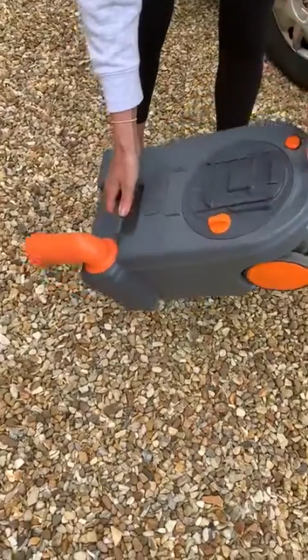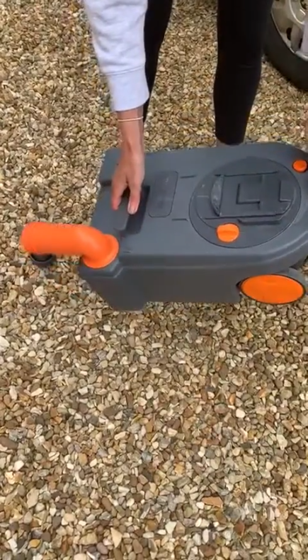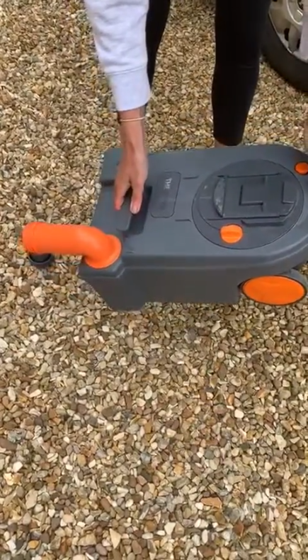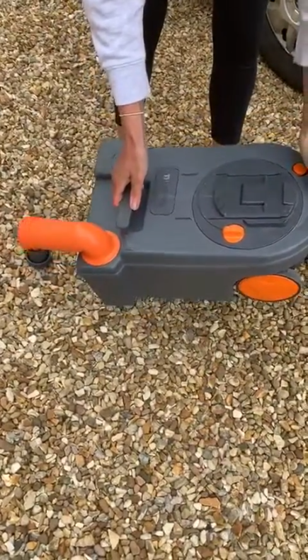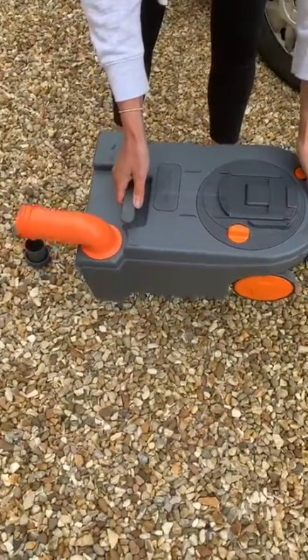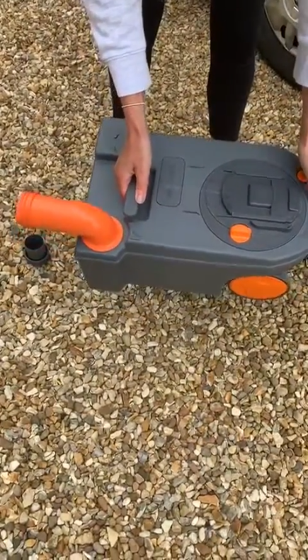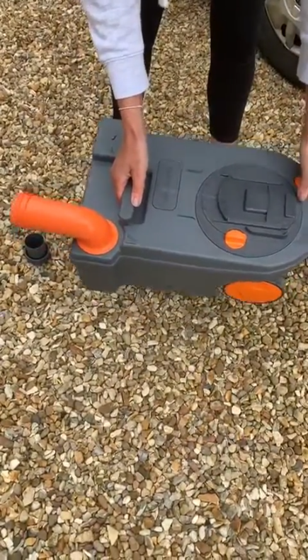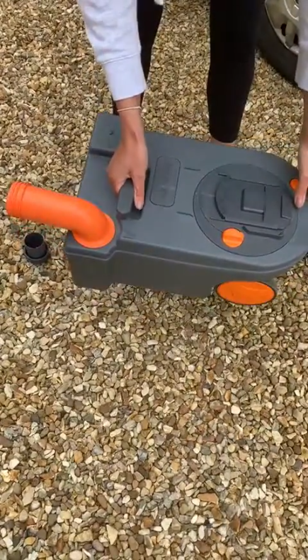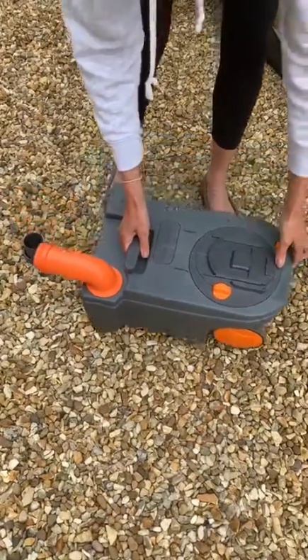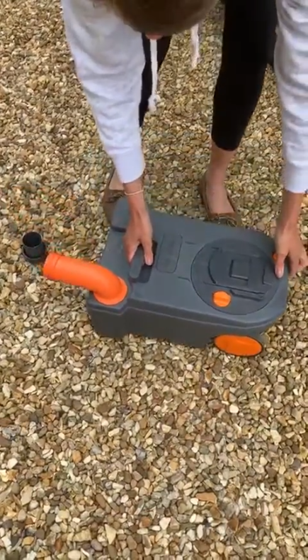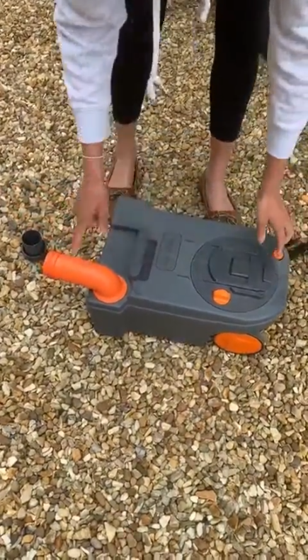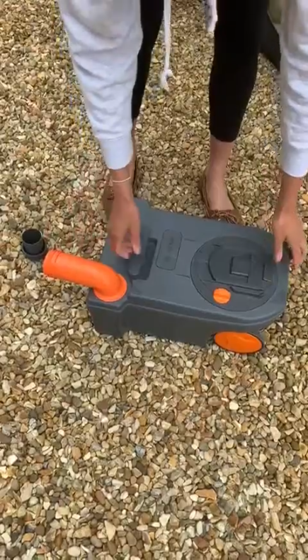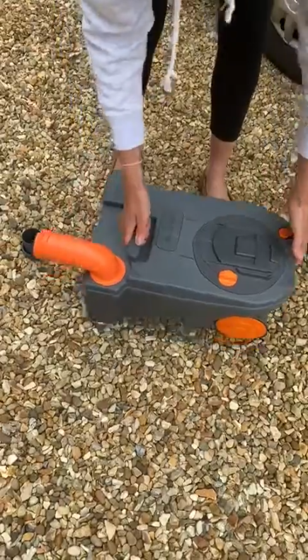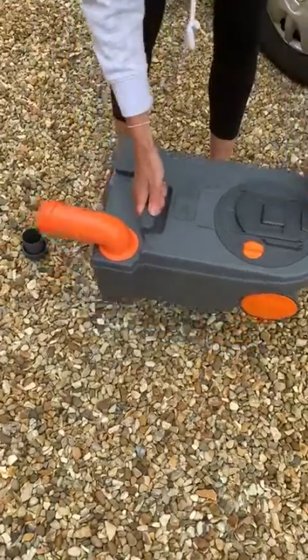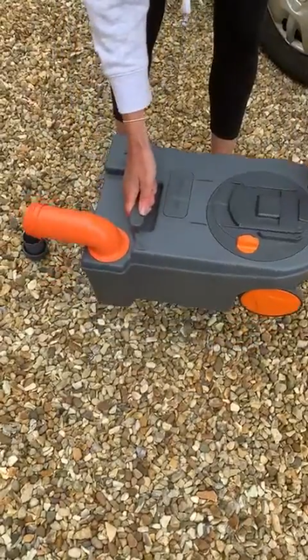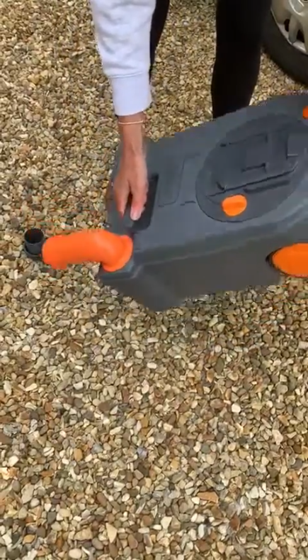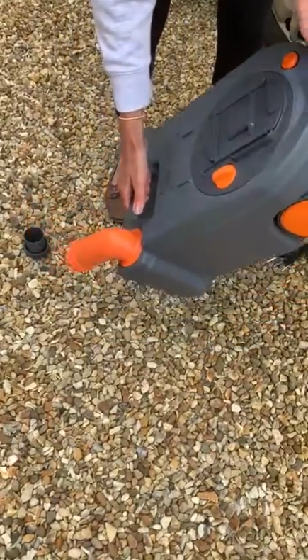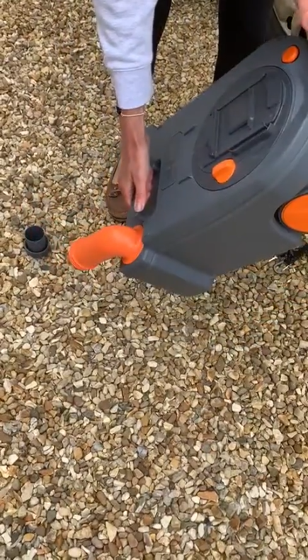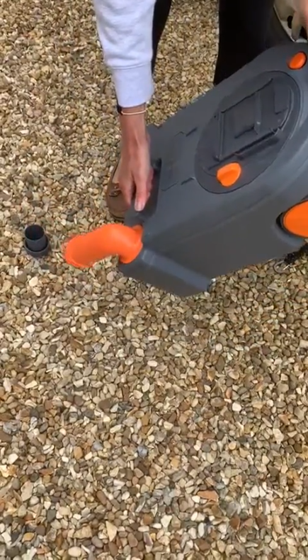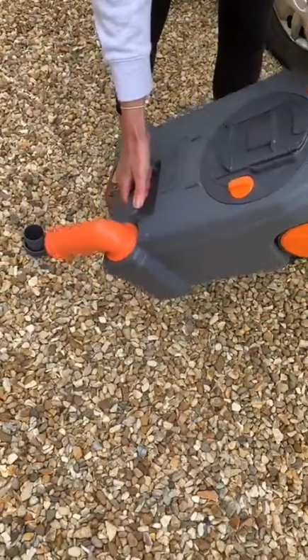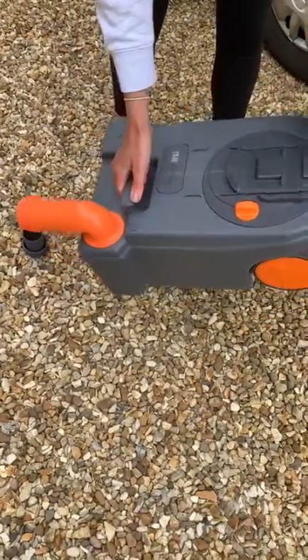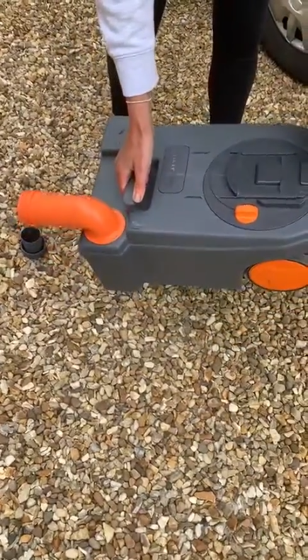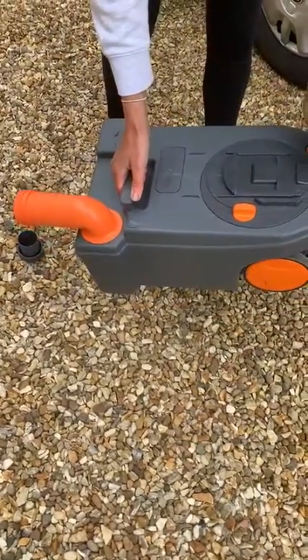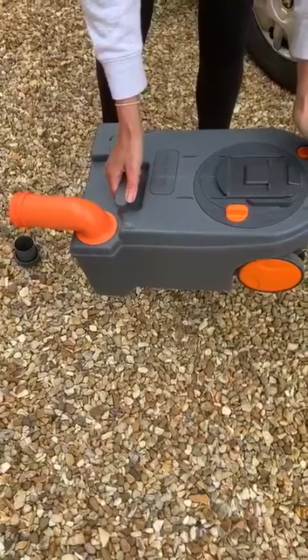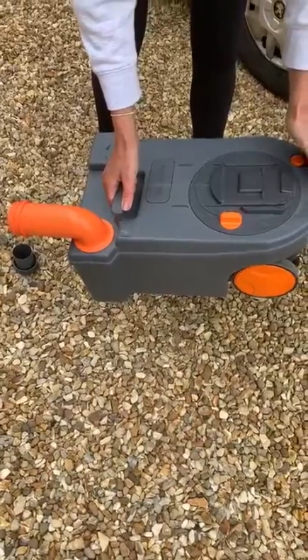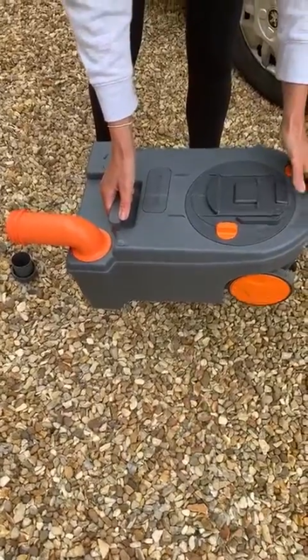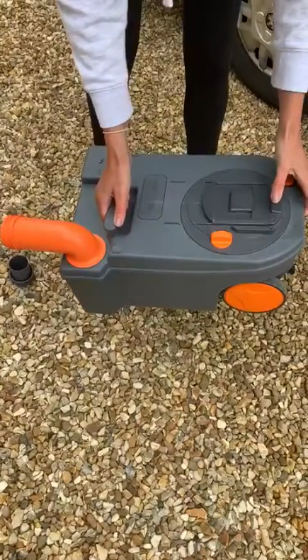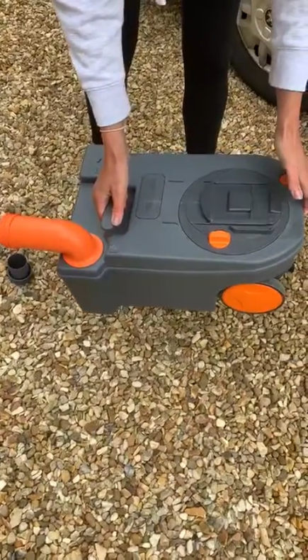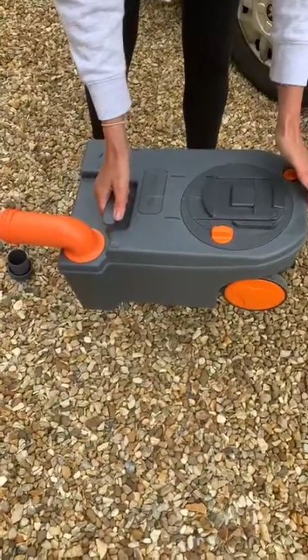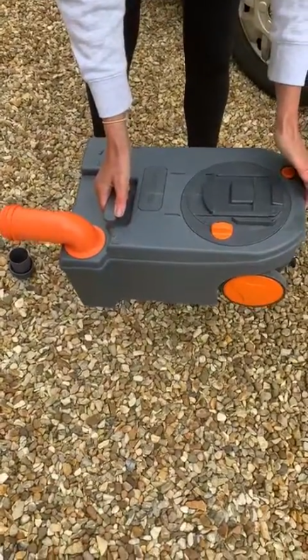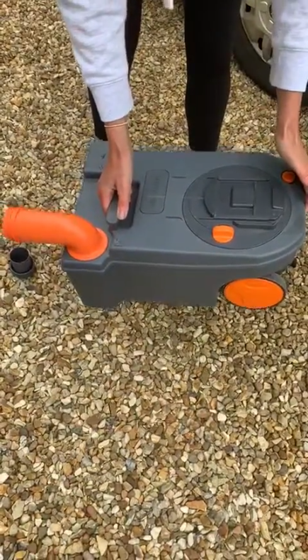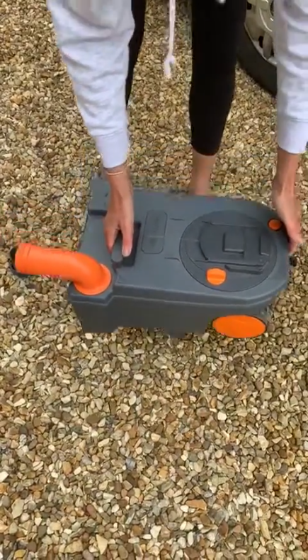Once empty, fill with a bit of fresh water, screw the cap back on, swill it around and empty it again. It's essential when this comes back to us that this is fully empty, otherwise an excess charge will apply.